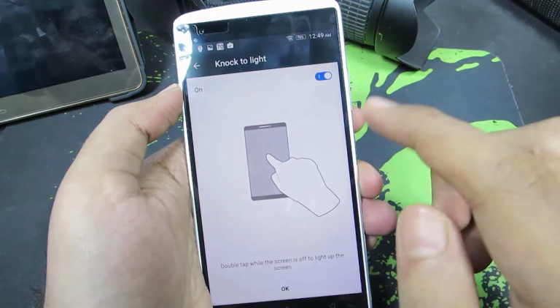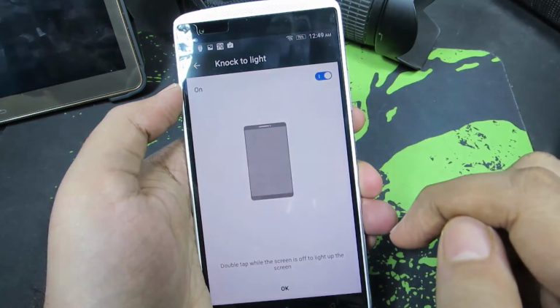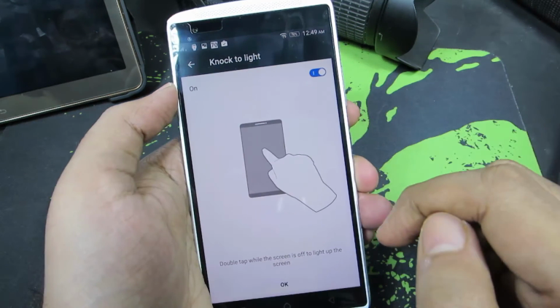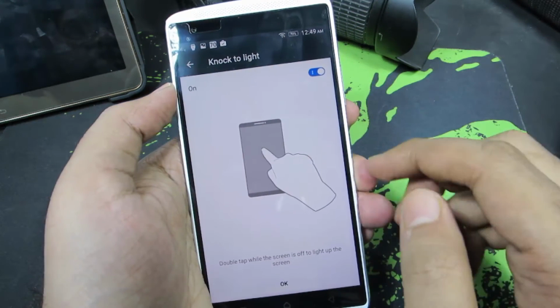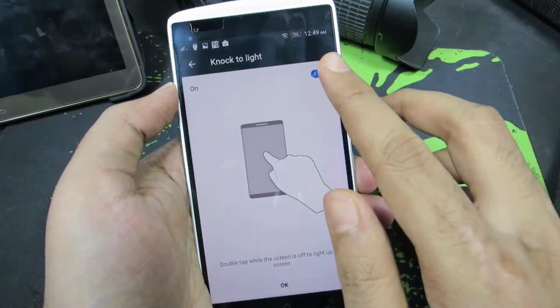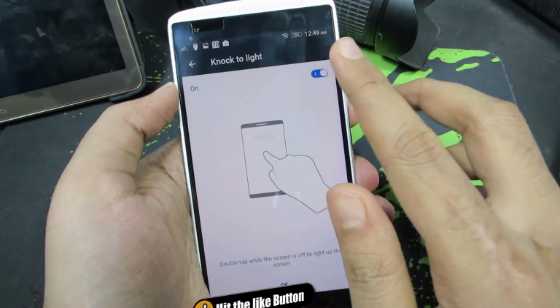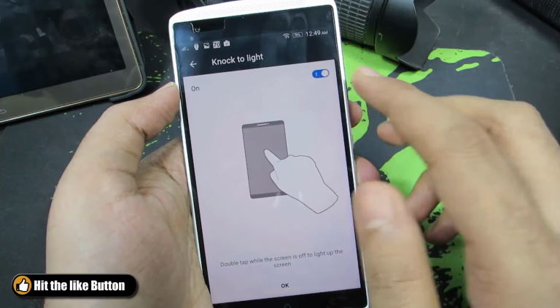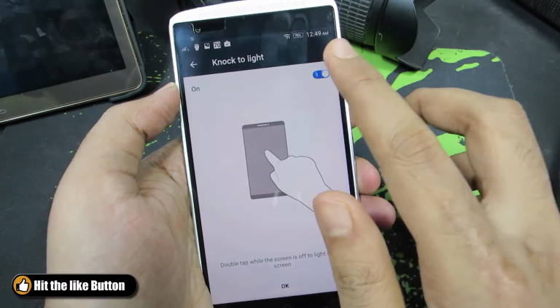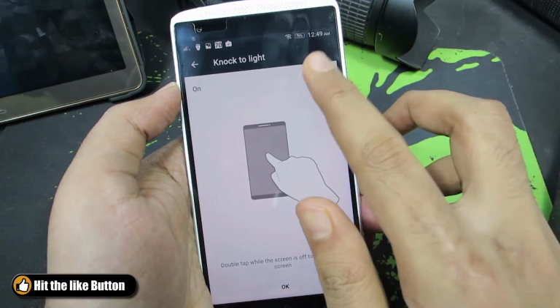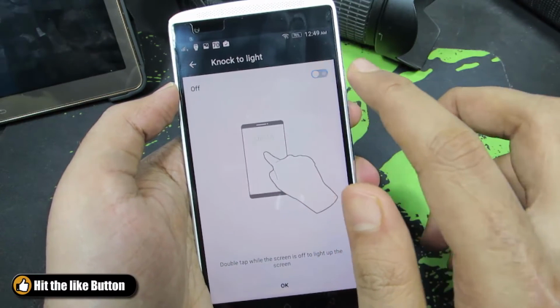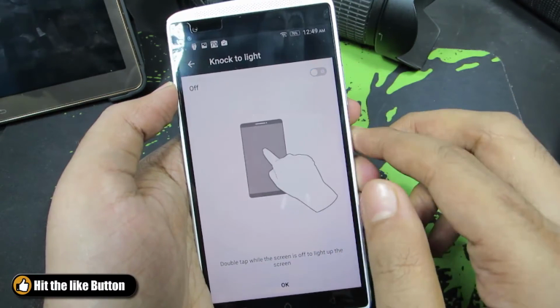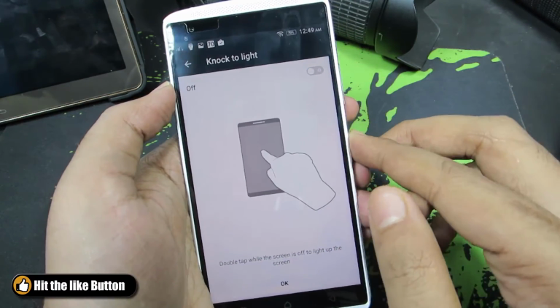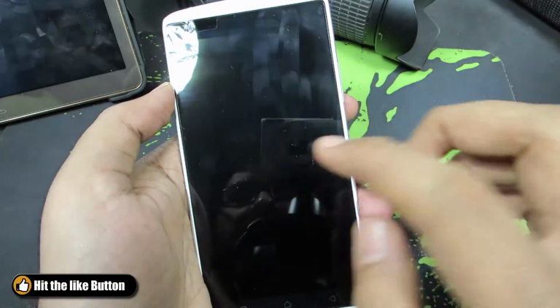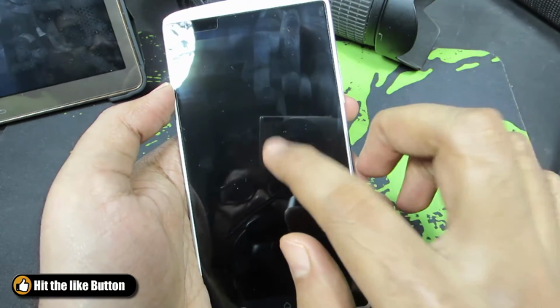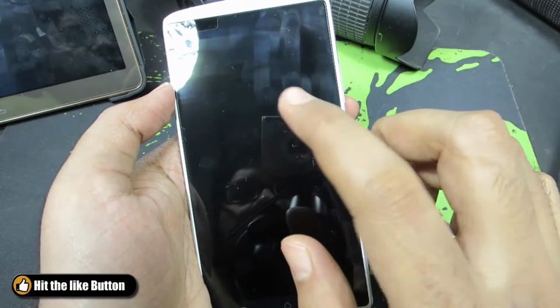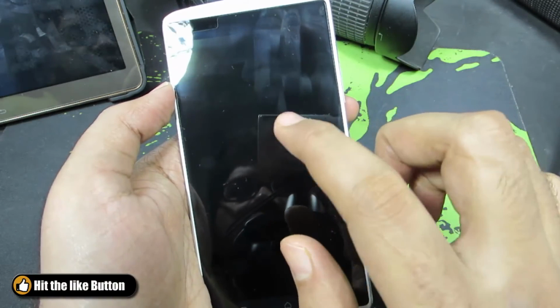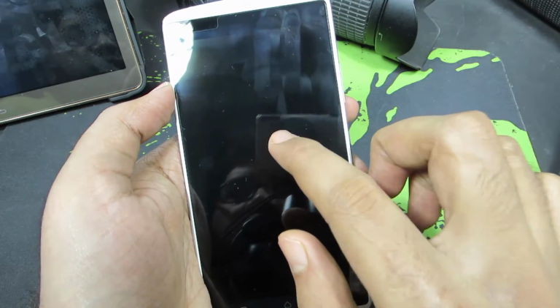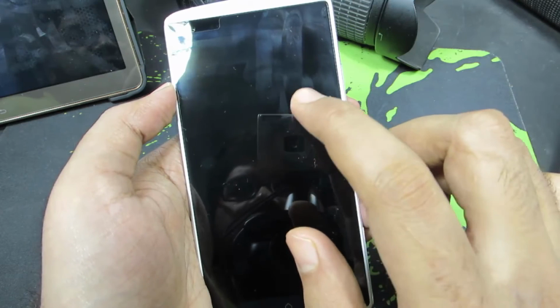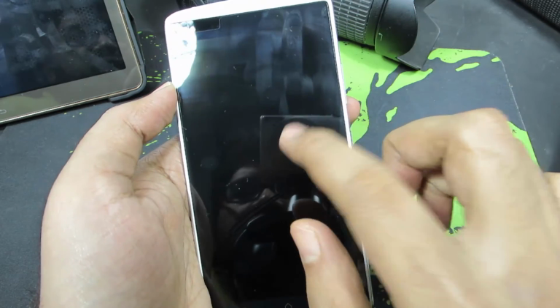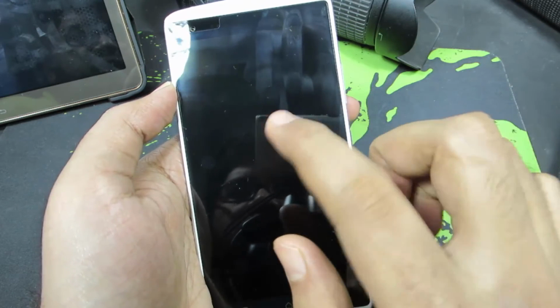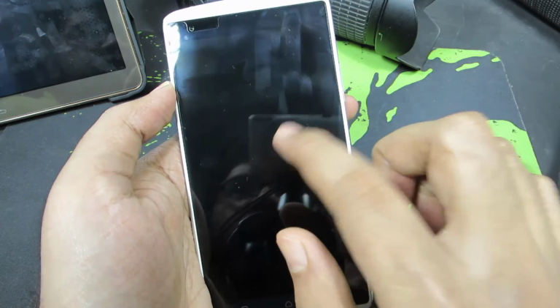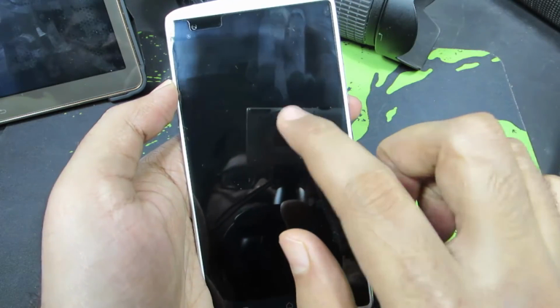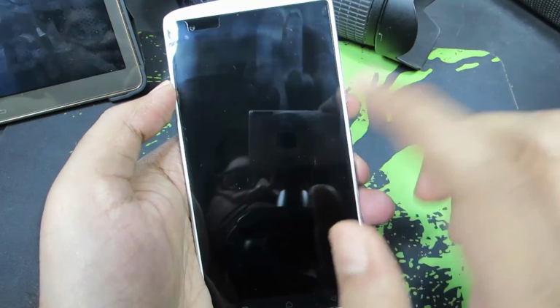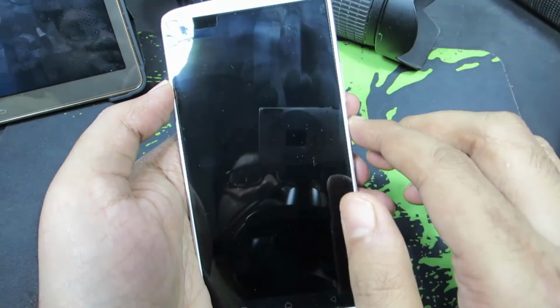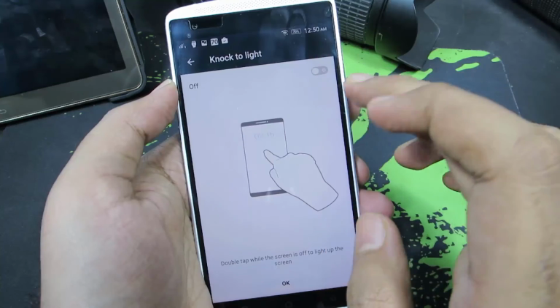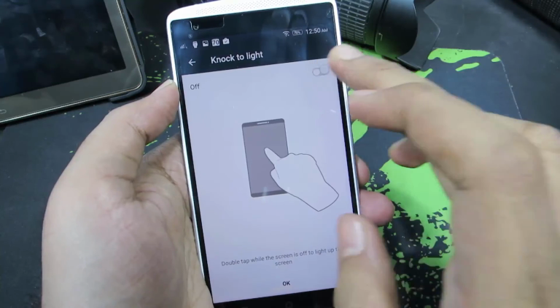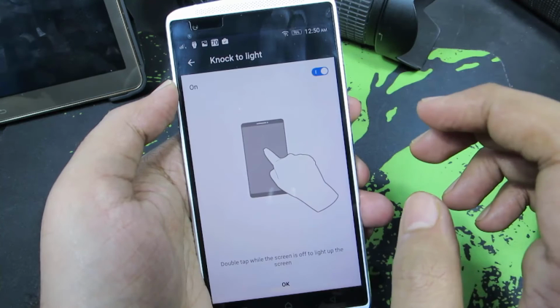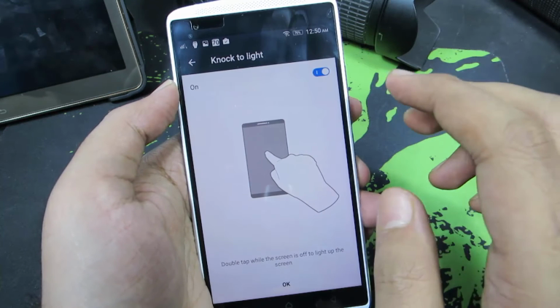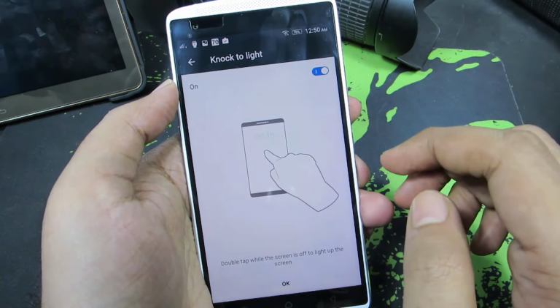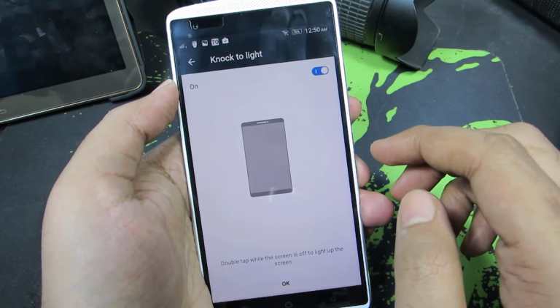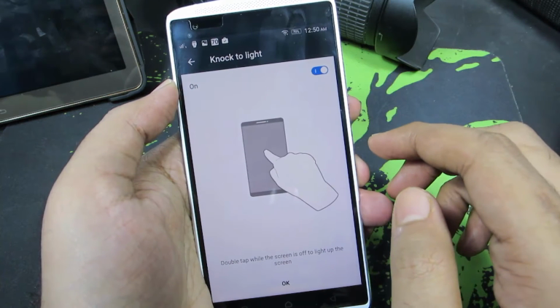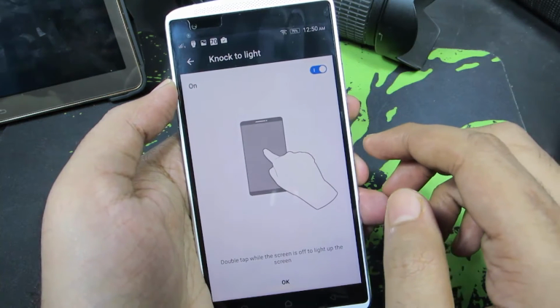So there you have it. It is that simple, and if I disable this option, it won't work. So just enable this option for your double tap to wake feature.